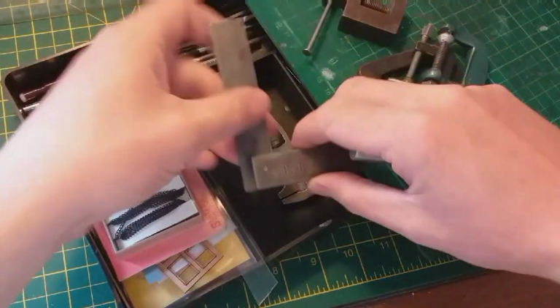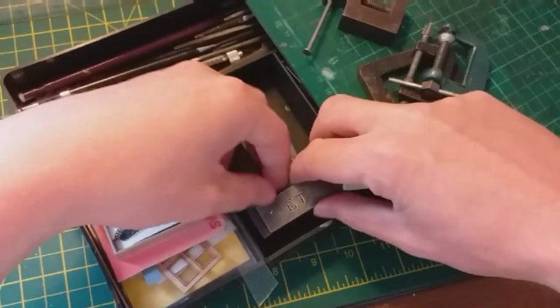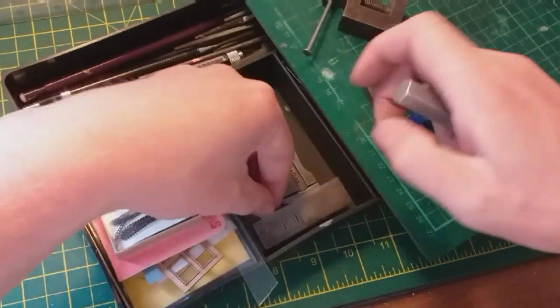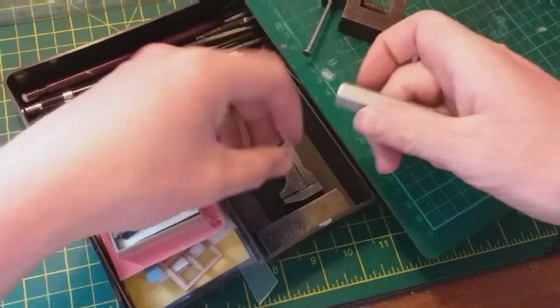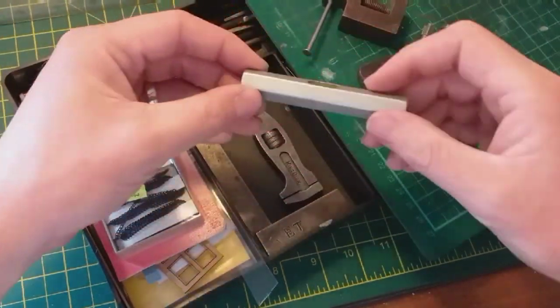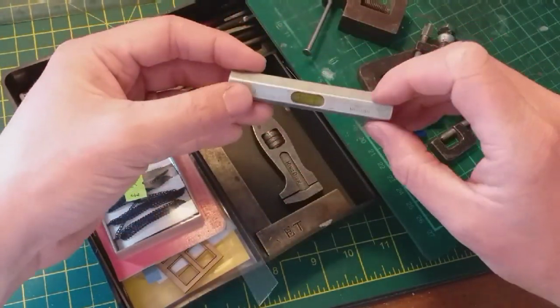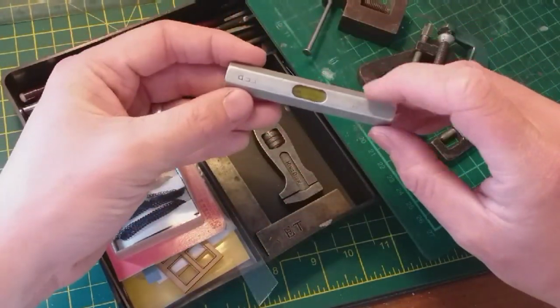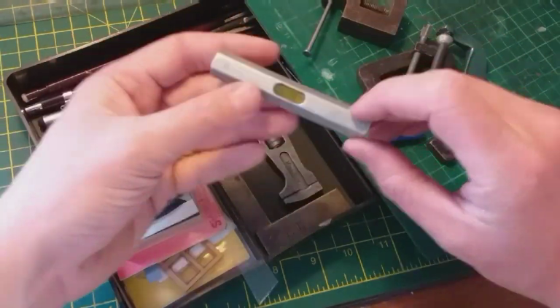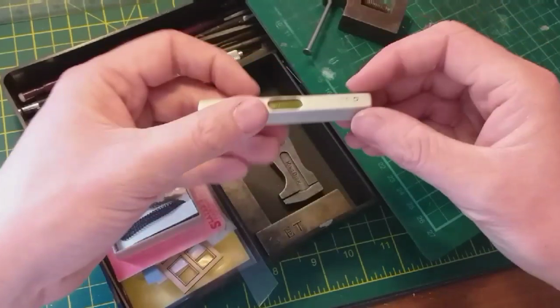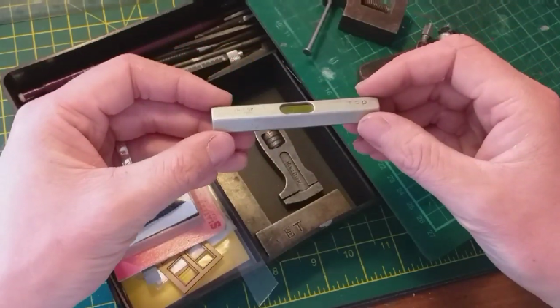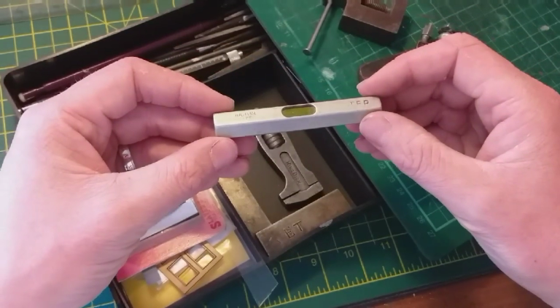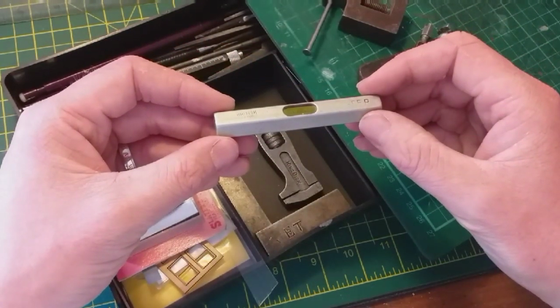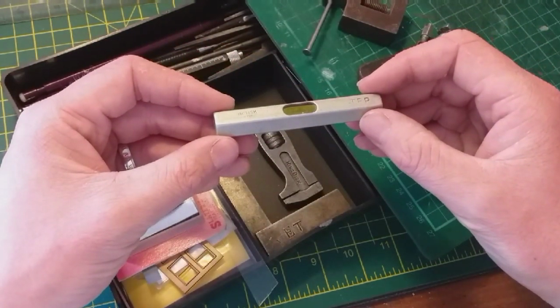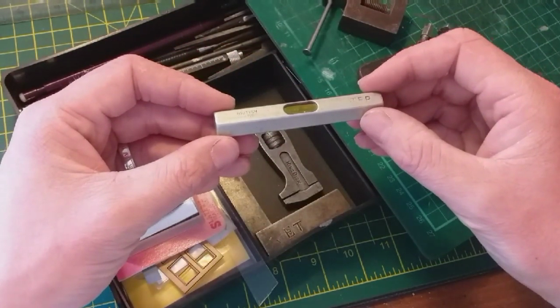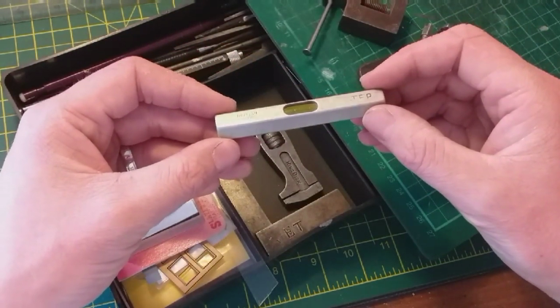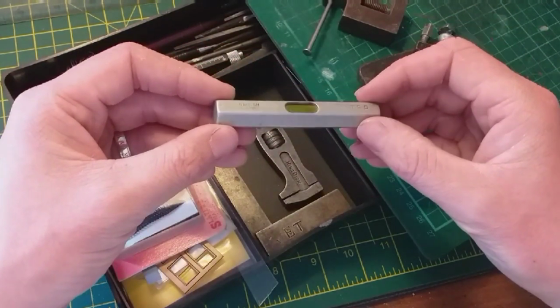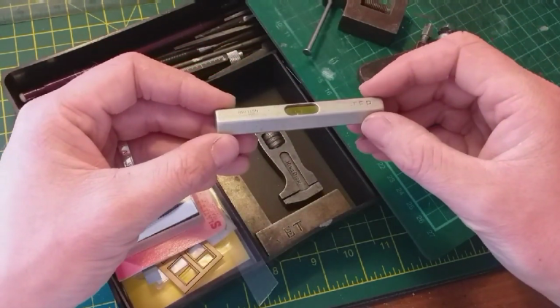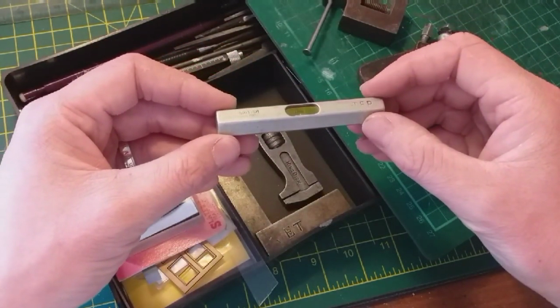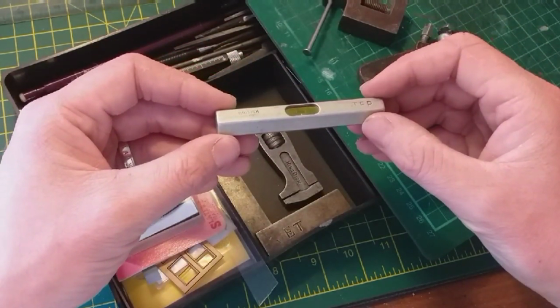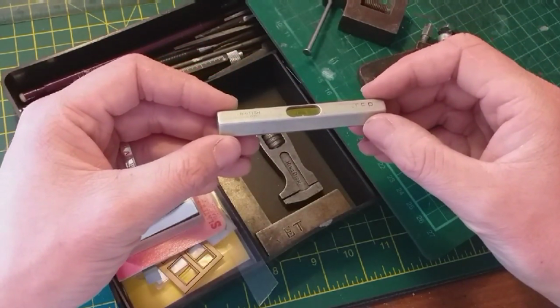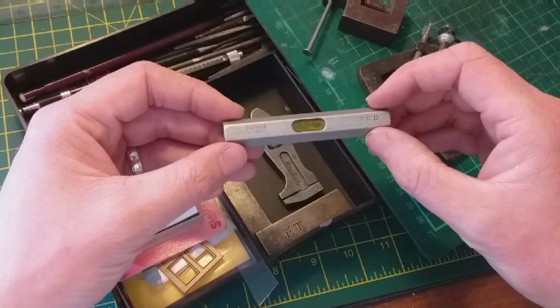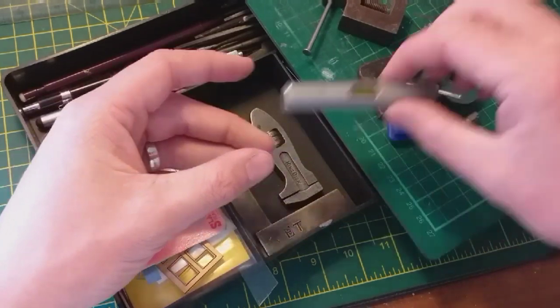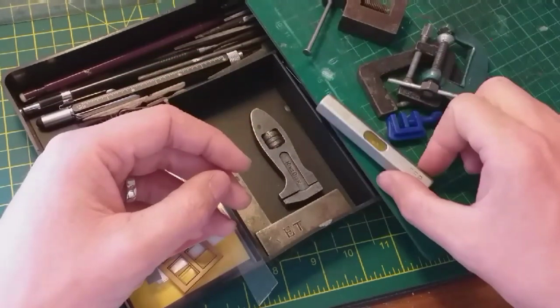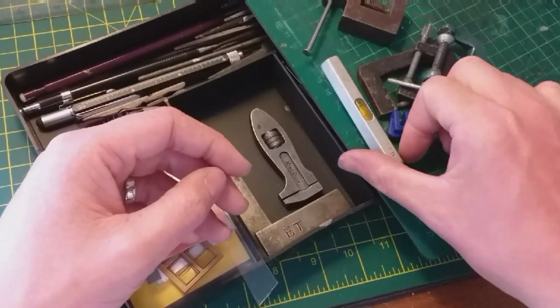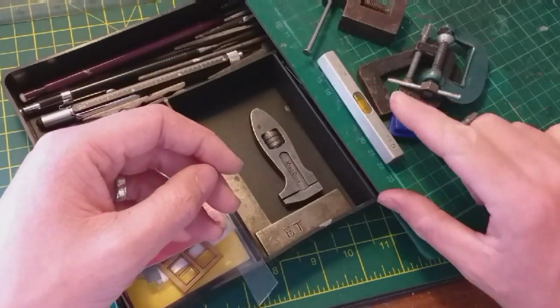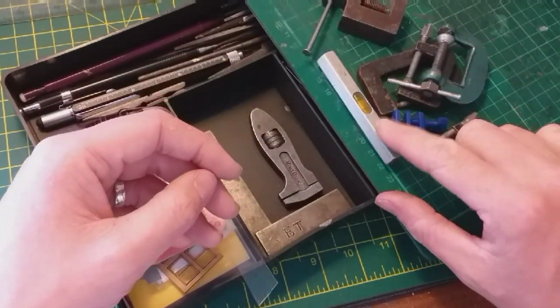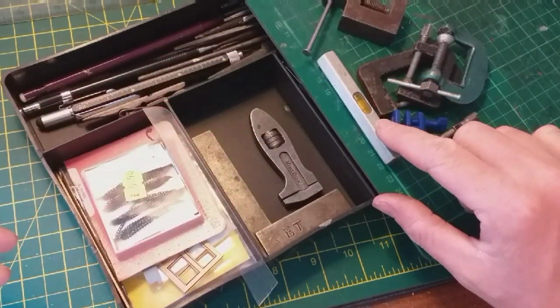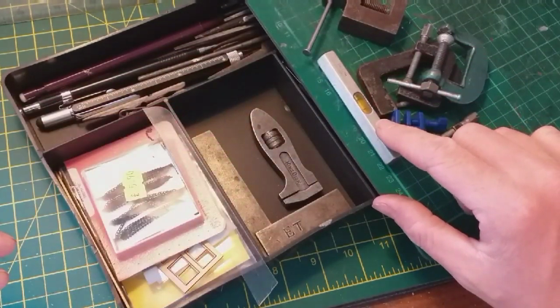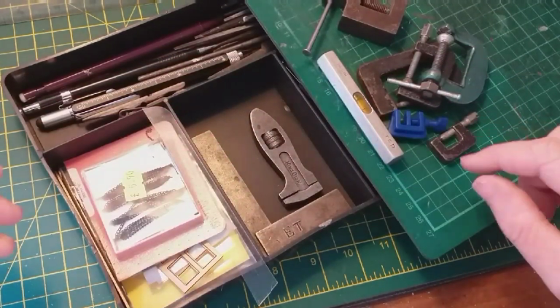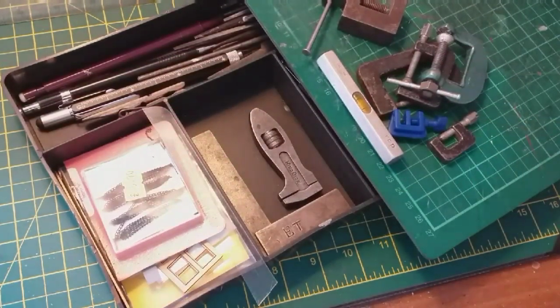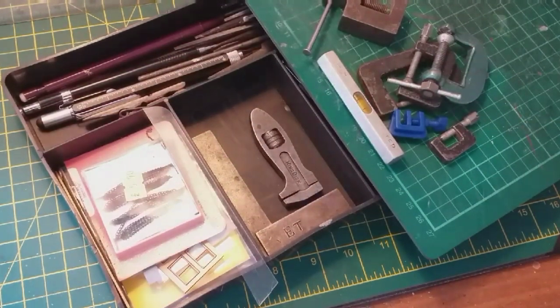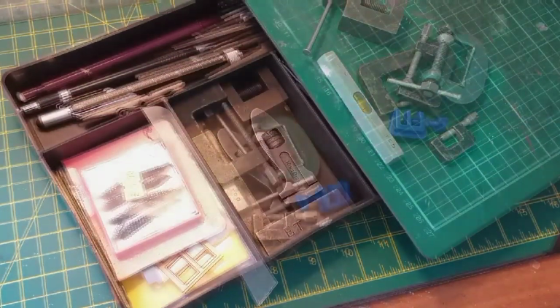Something slightly different that I recommend getting hold of is actually a spirit level. It's ideal for when you're doing layout building — making sure first of all that the track is level, and also that your buildings are level sitting on the scenery.